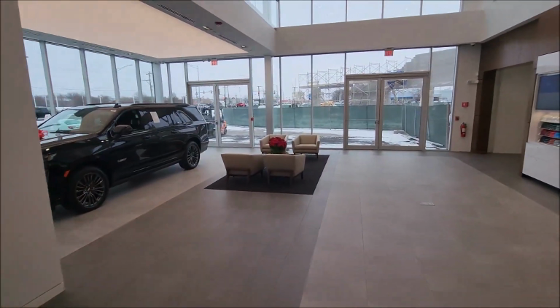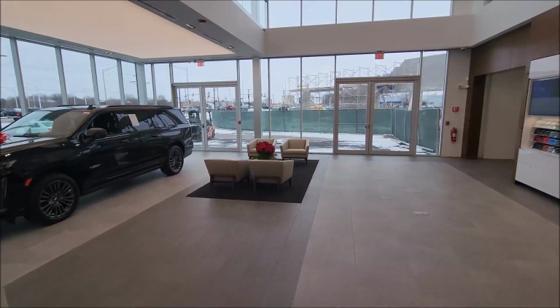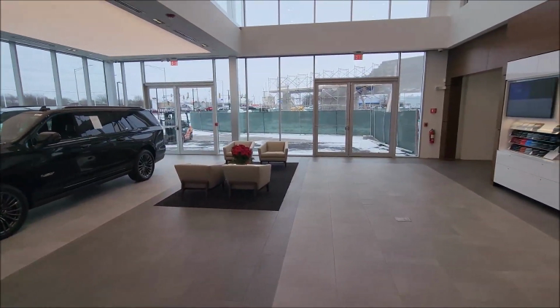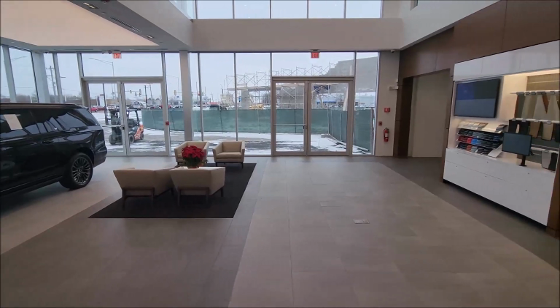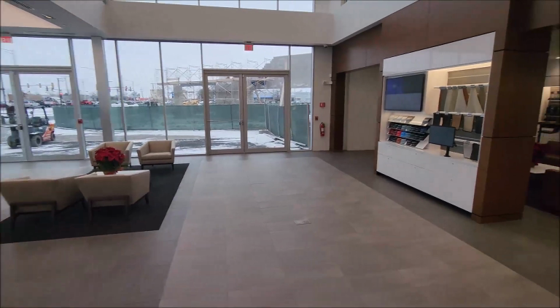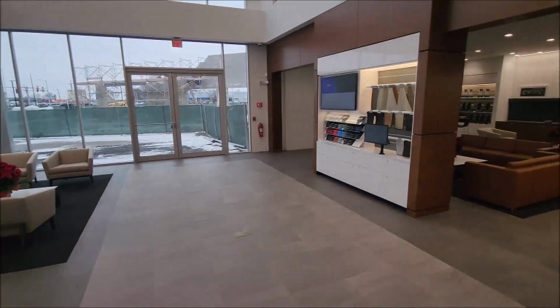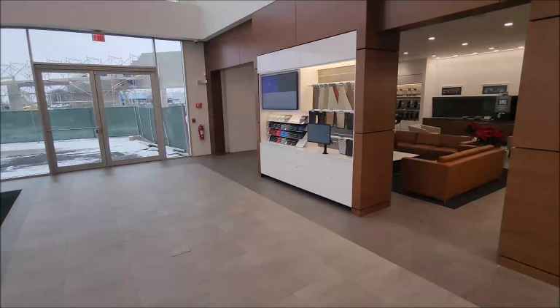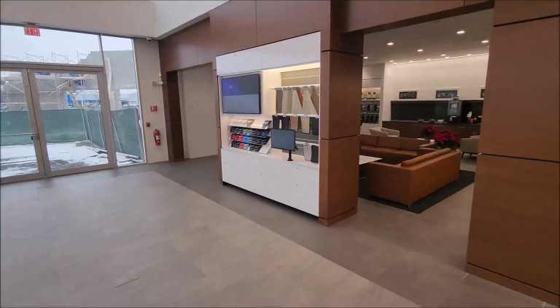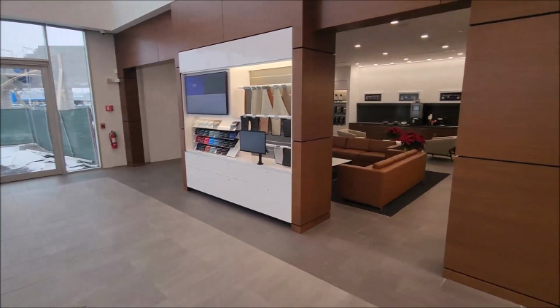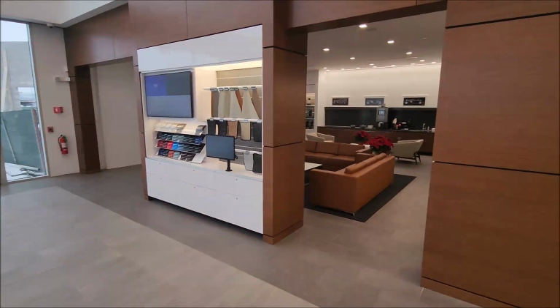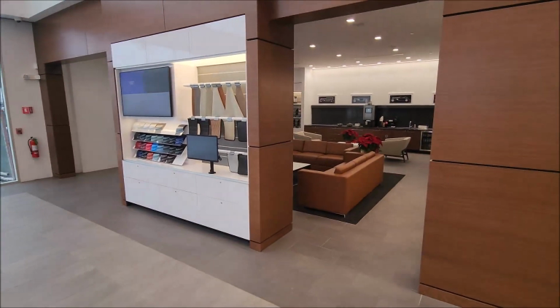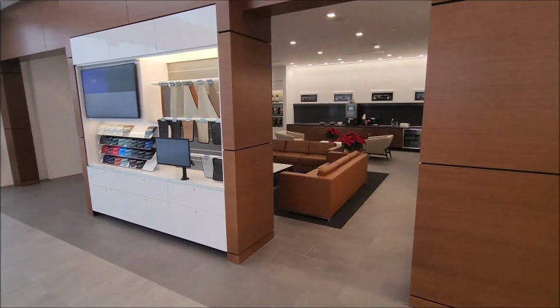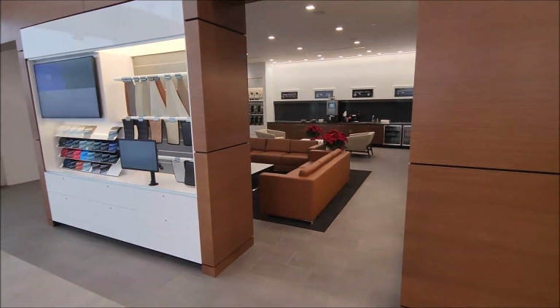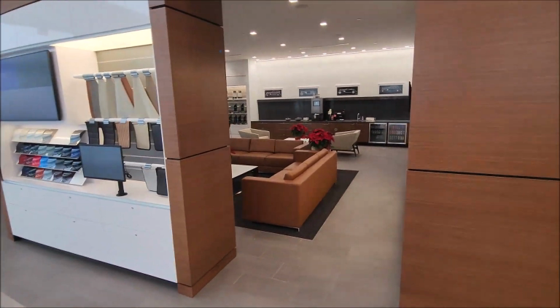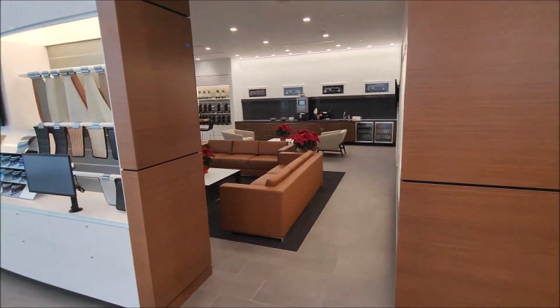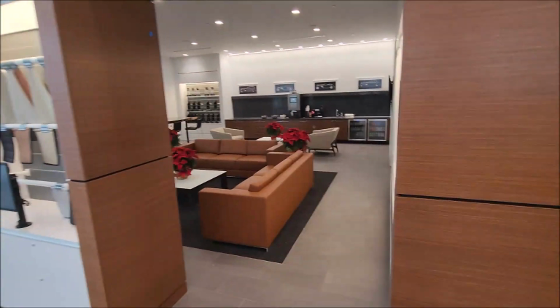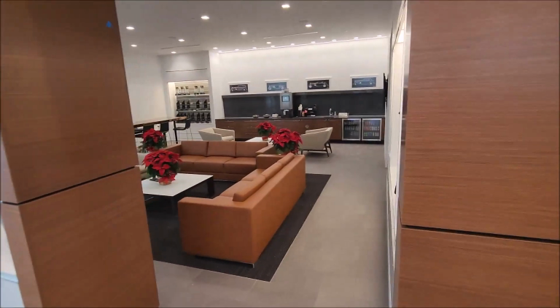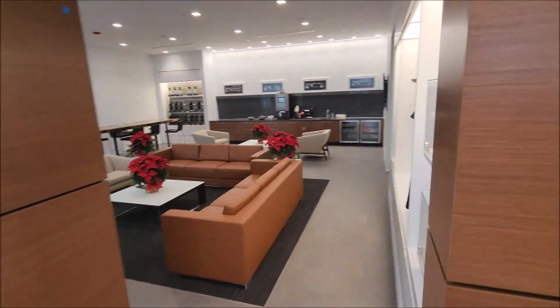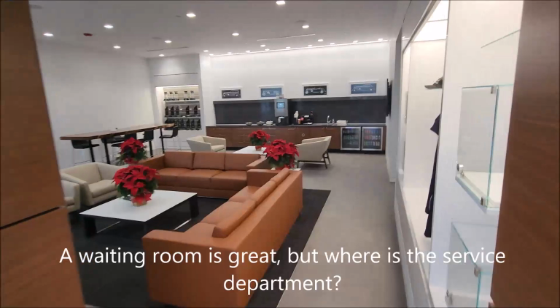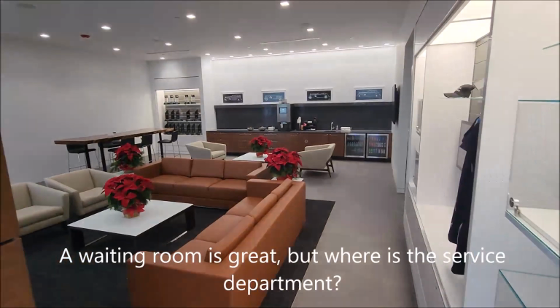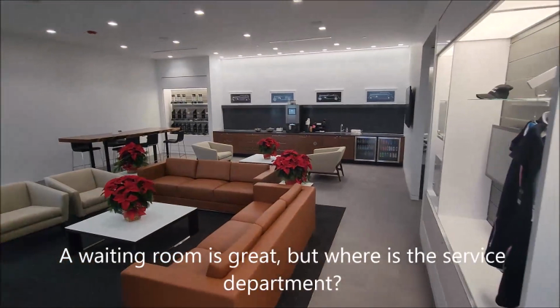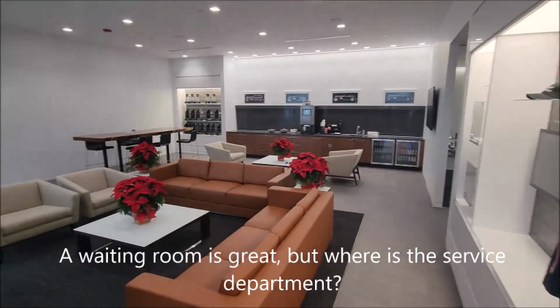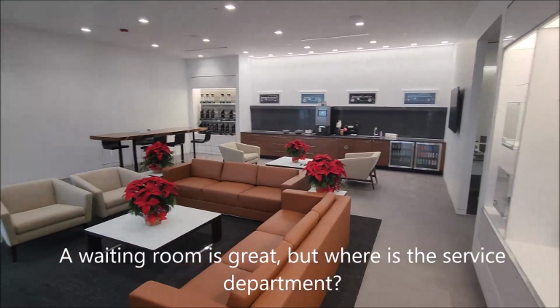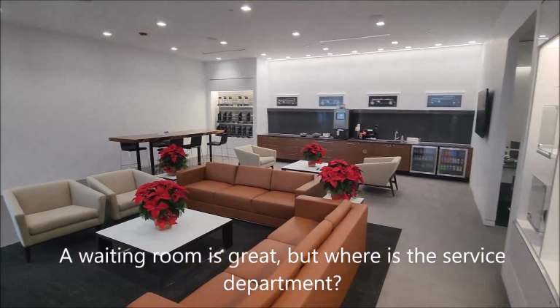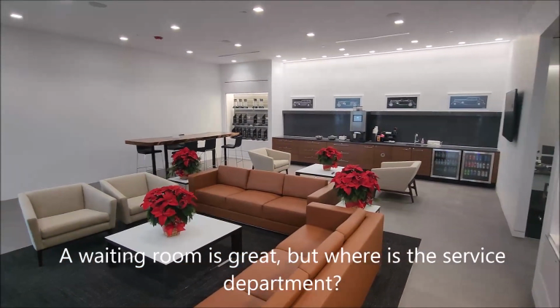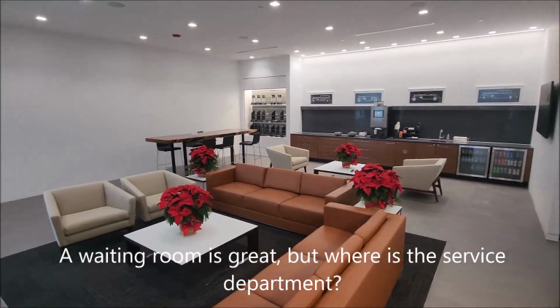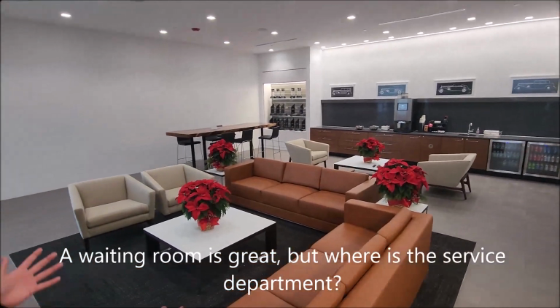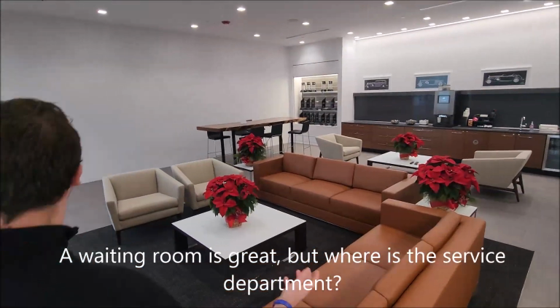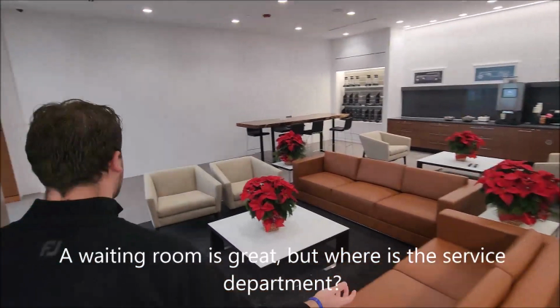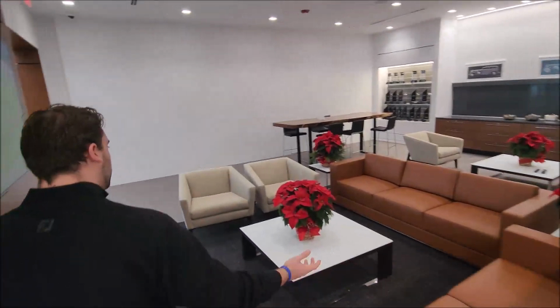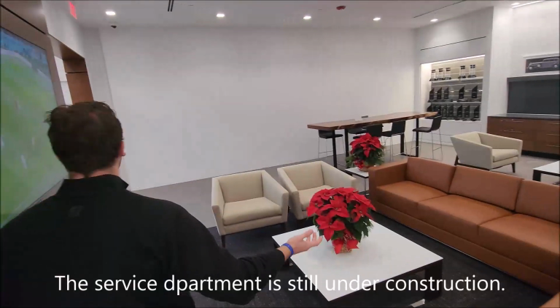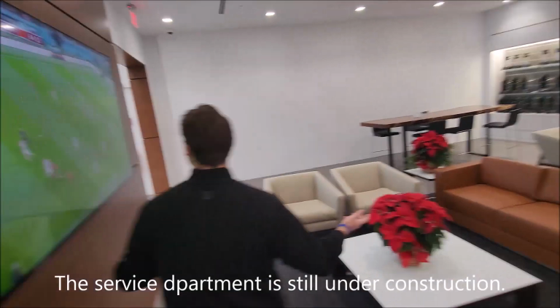And then you have all the waiting space here and the waiting room over here as well. Brand new — everyone can sit down and enjoy. We've got a few channels to watch.